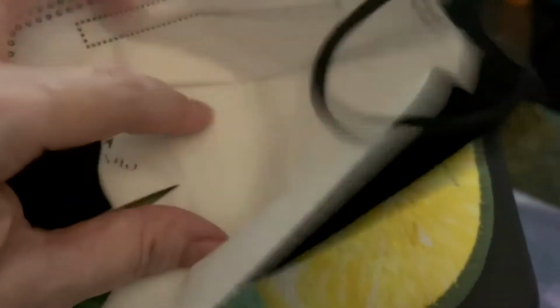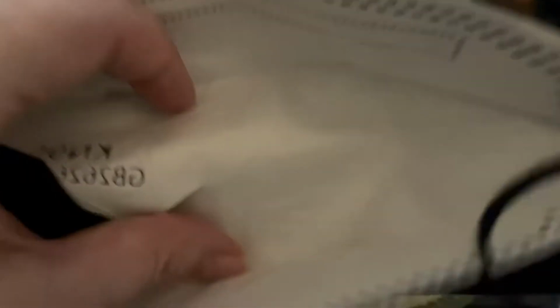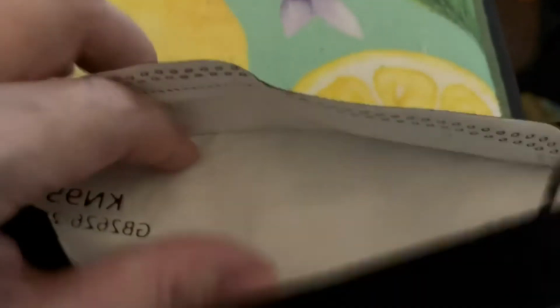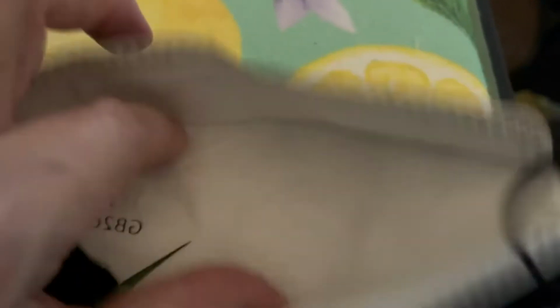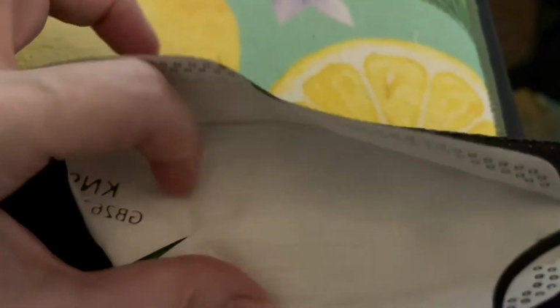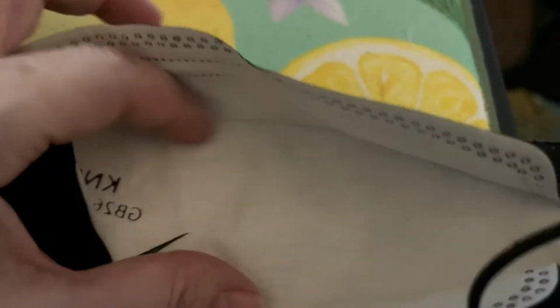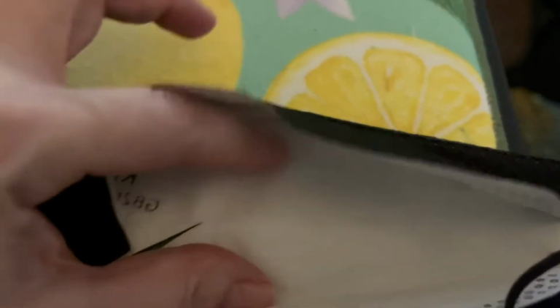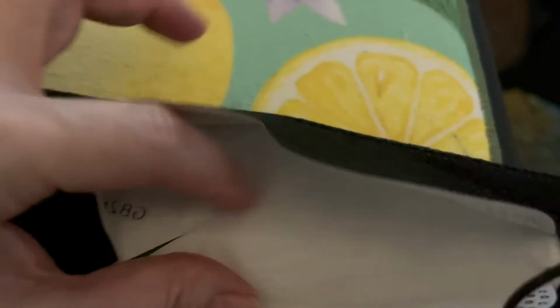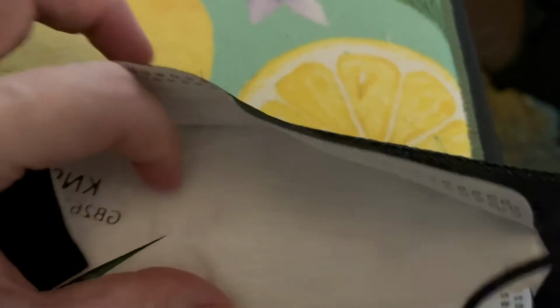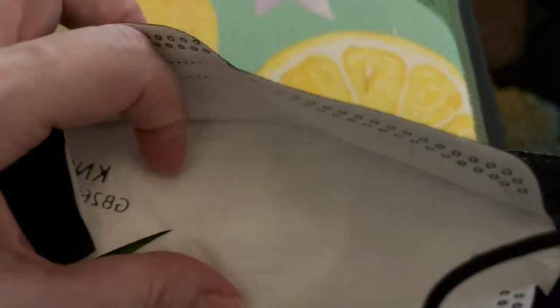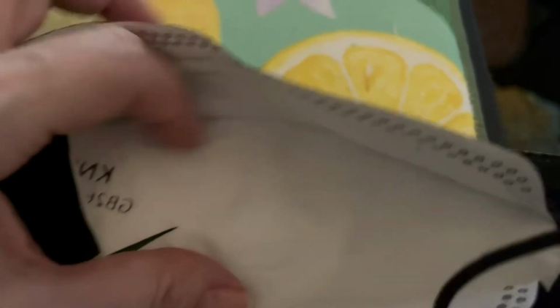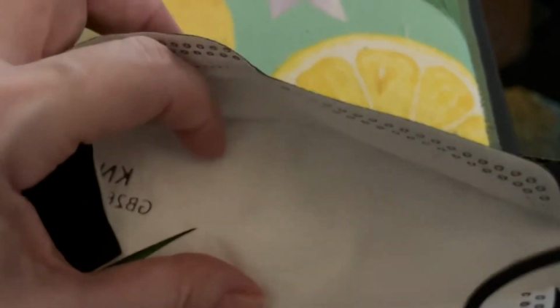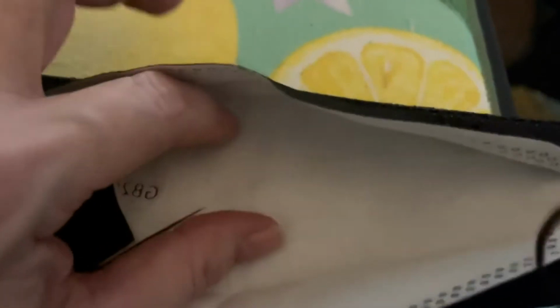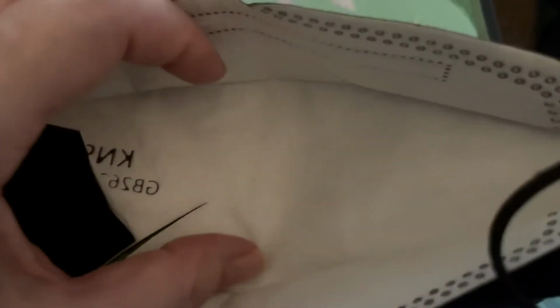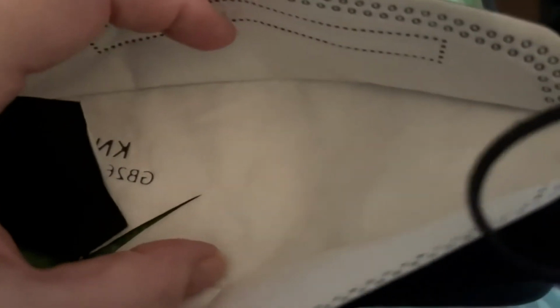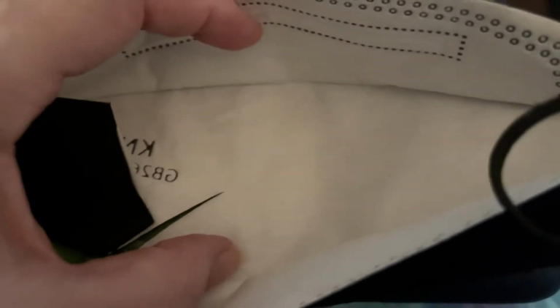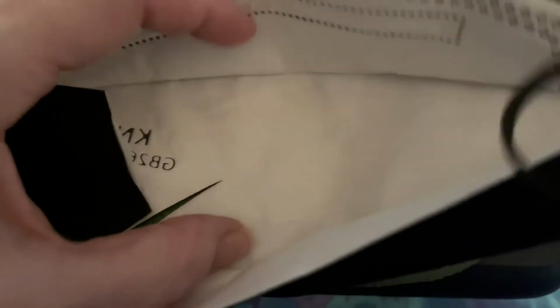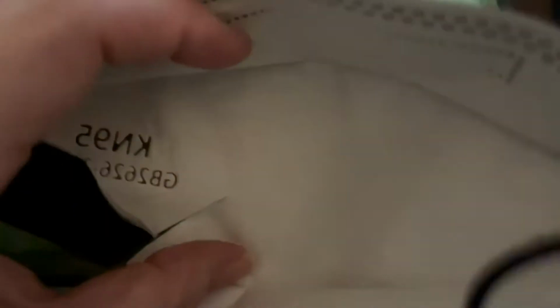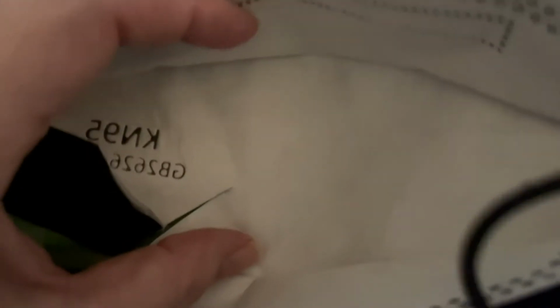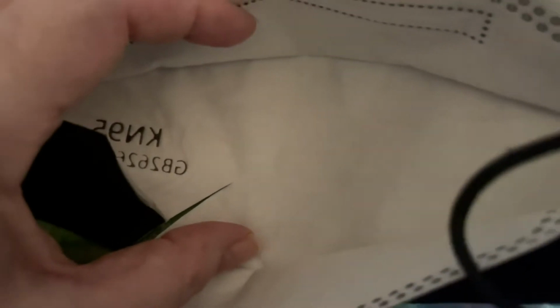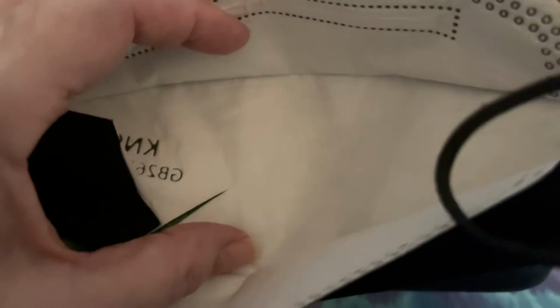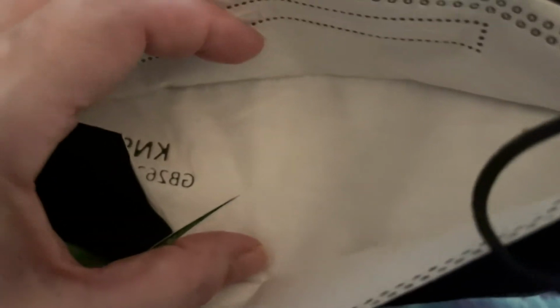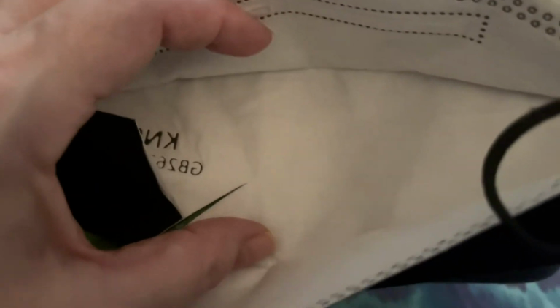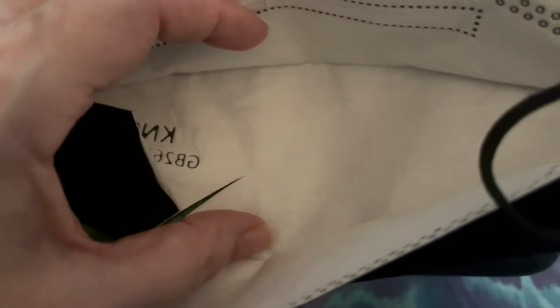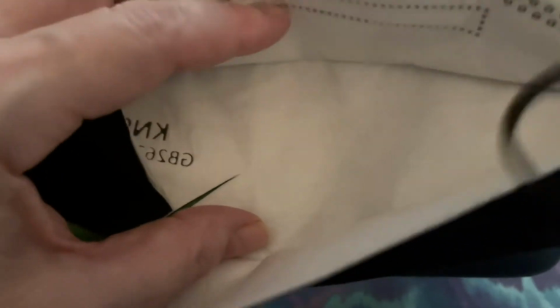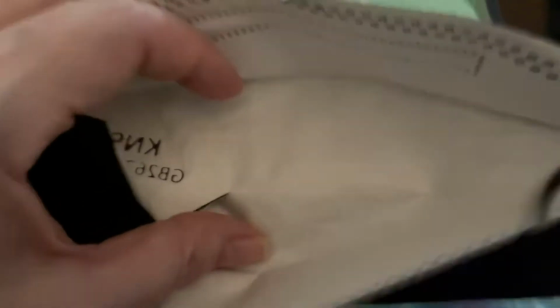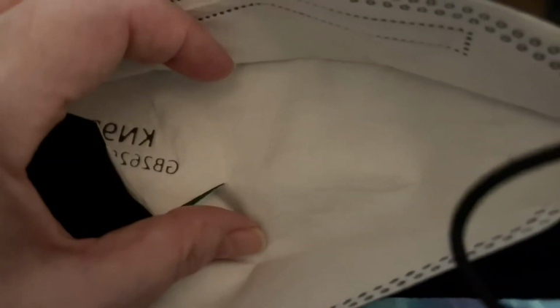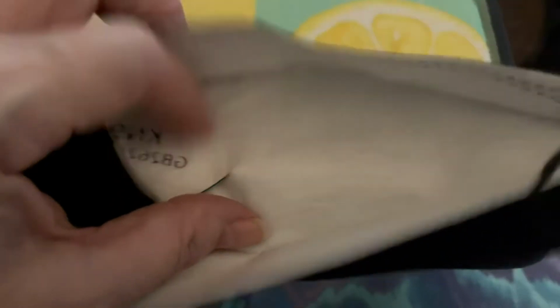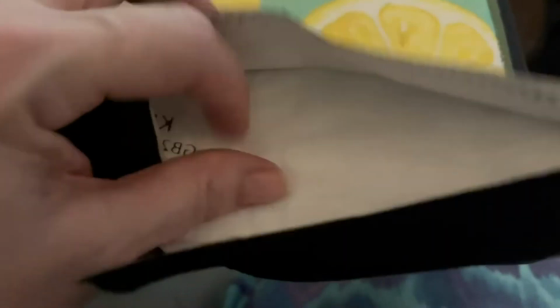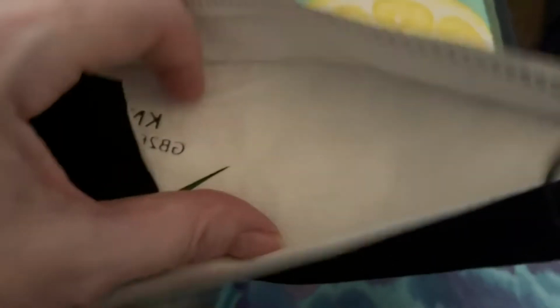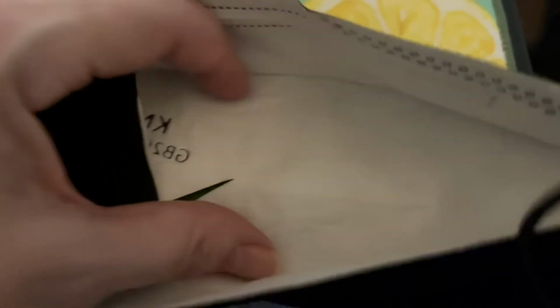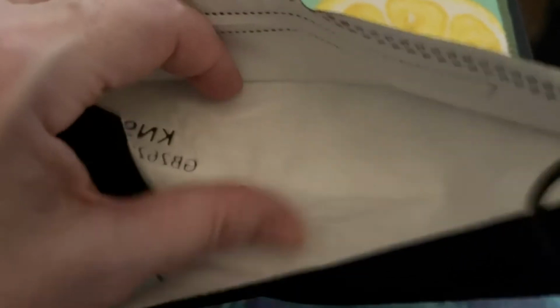You know how when you put one on and you wear it and it gets warm and the breathing — it's disgusting. I call it the wet napkin effect that just sits on your mouth, especially if you have to wear them all day at work. Within a couple of minutes, it just gets disgusting in here.